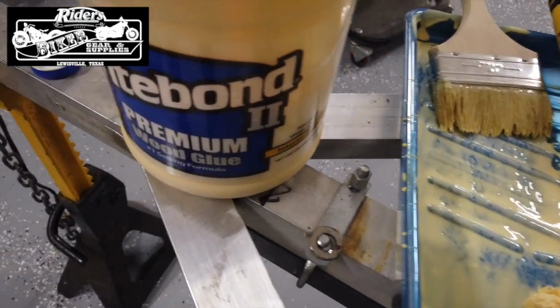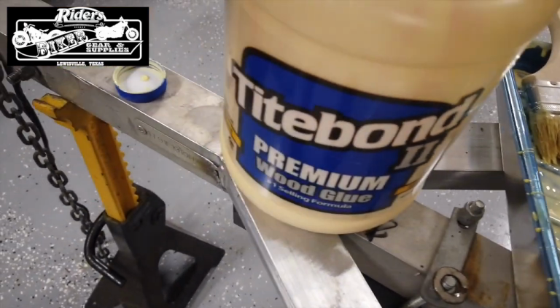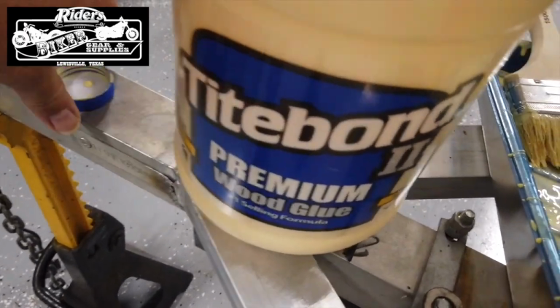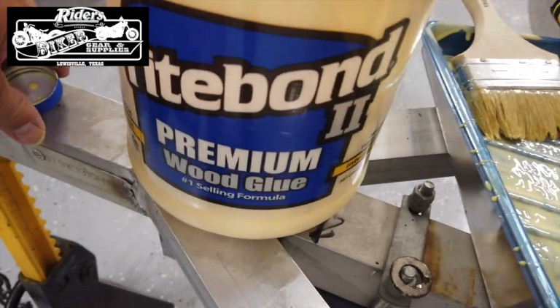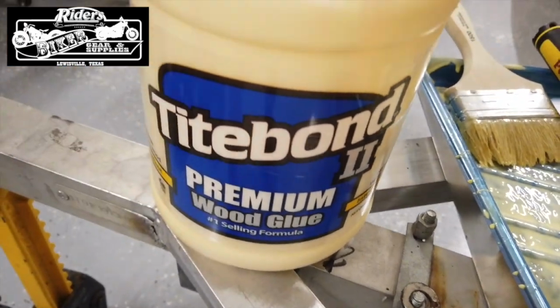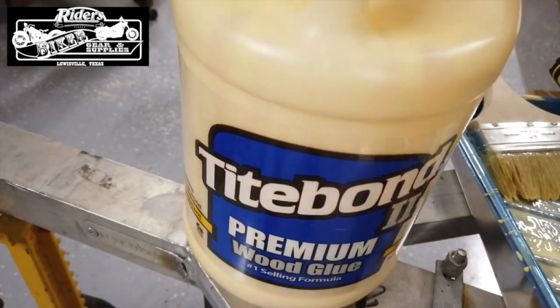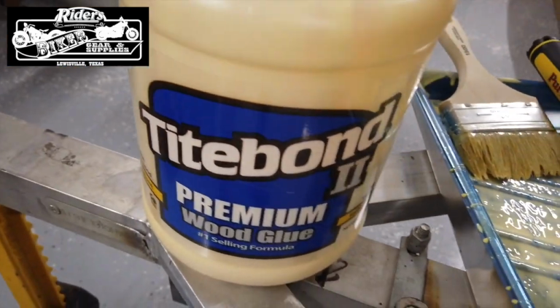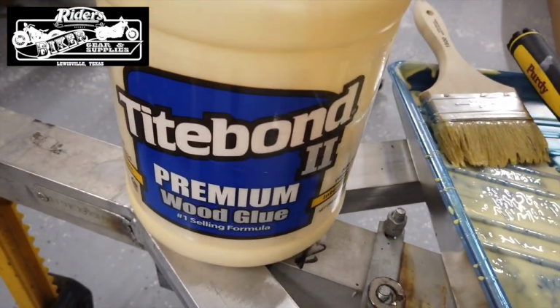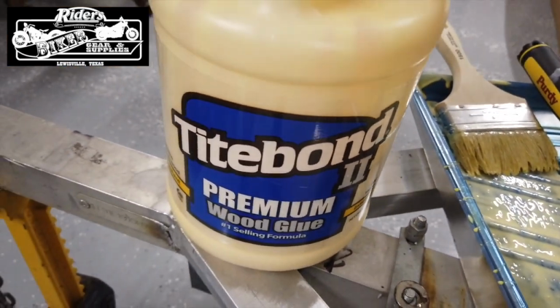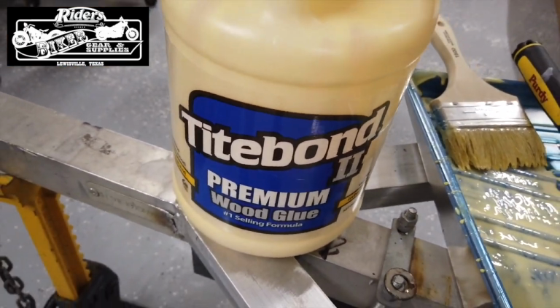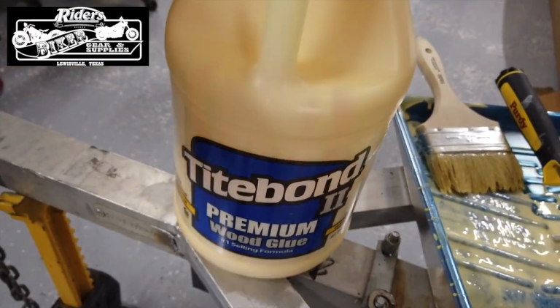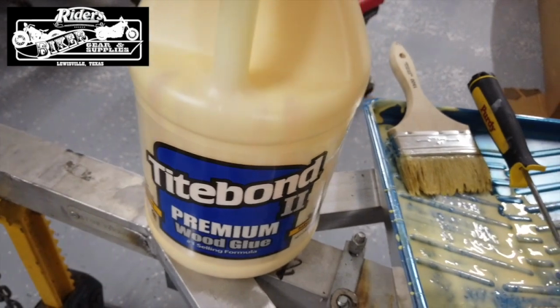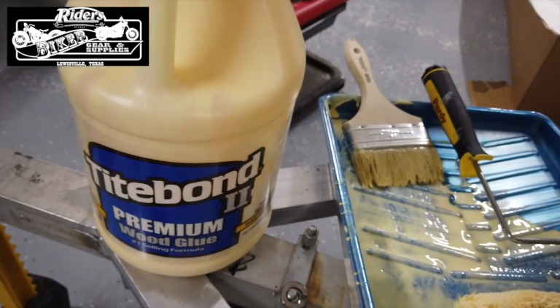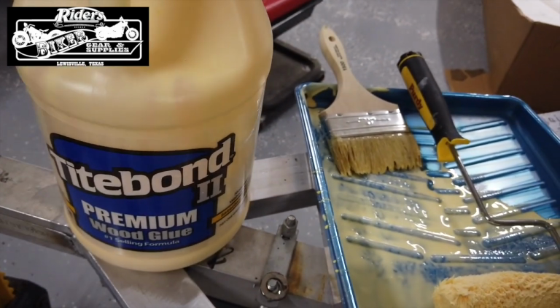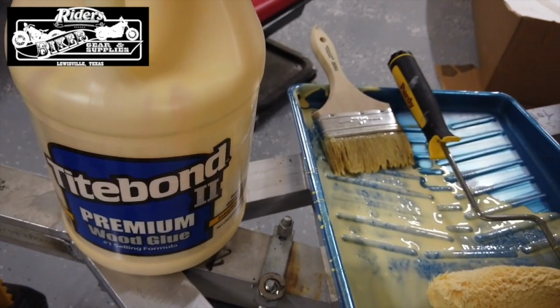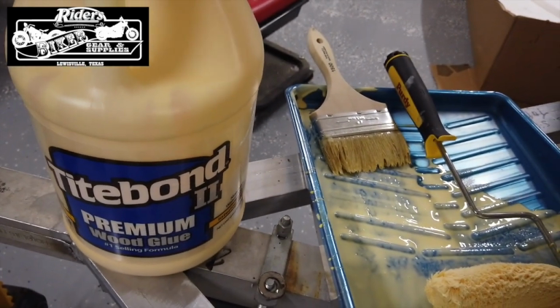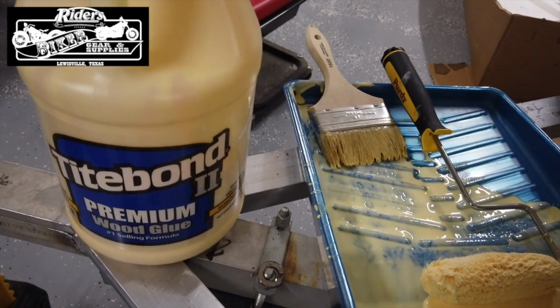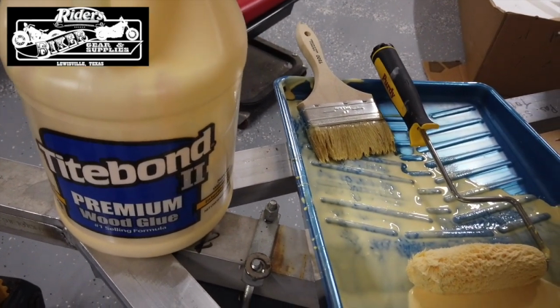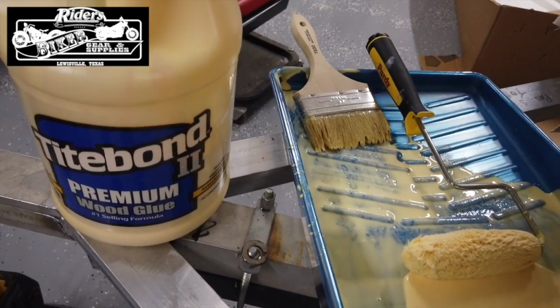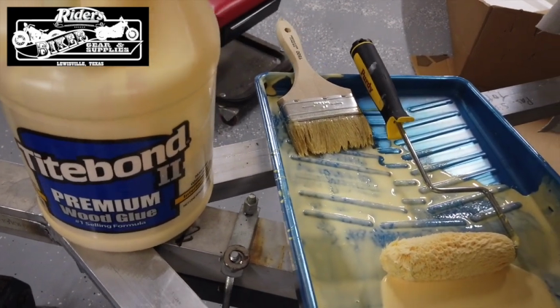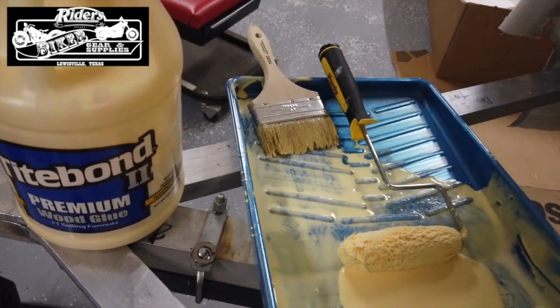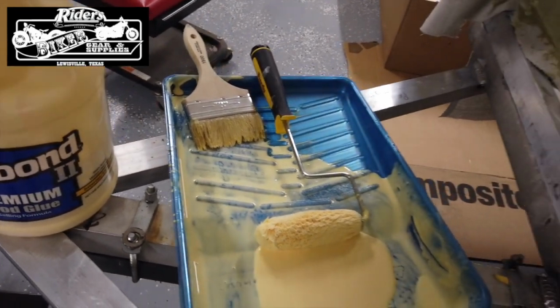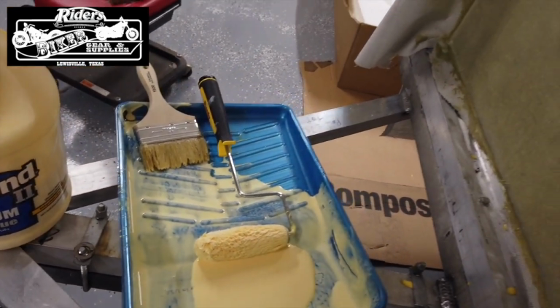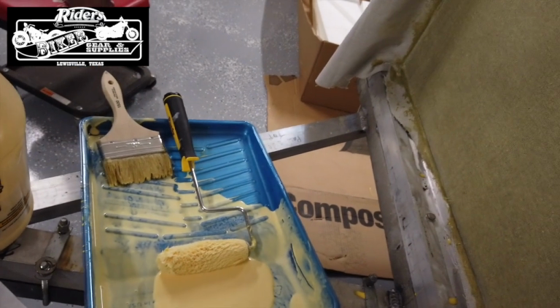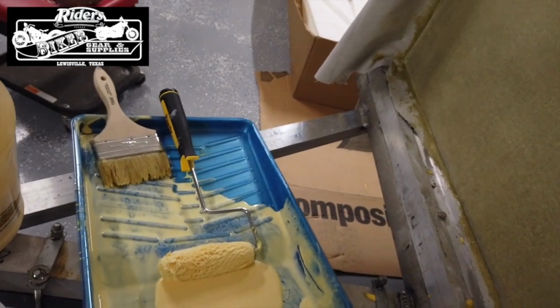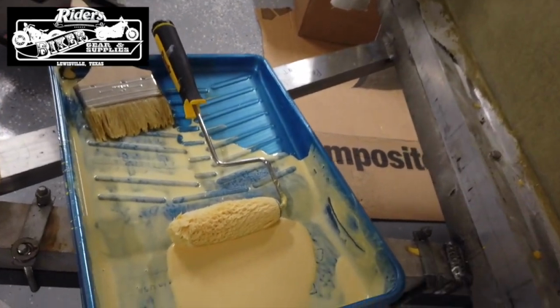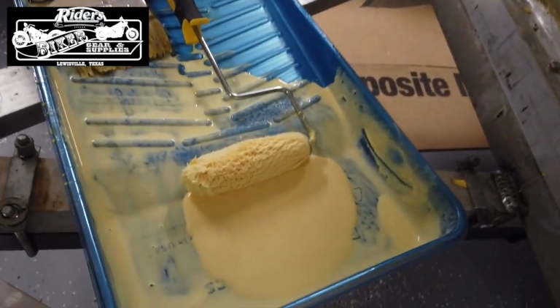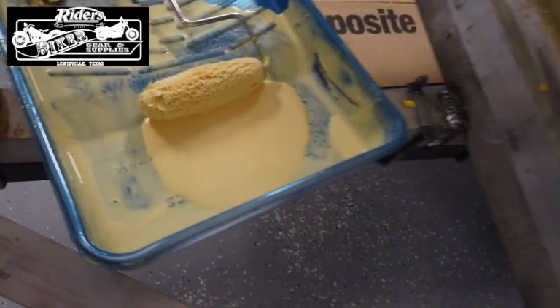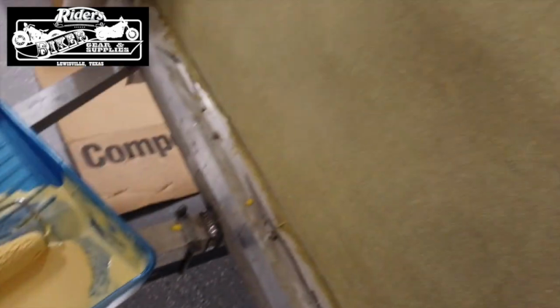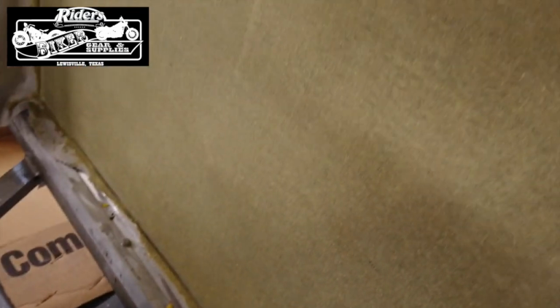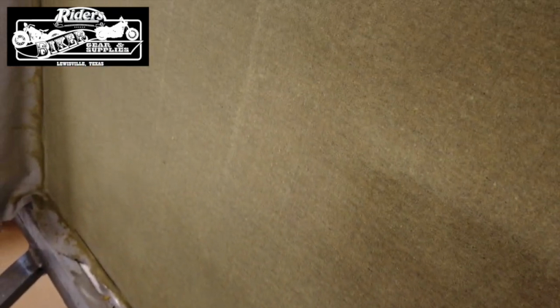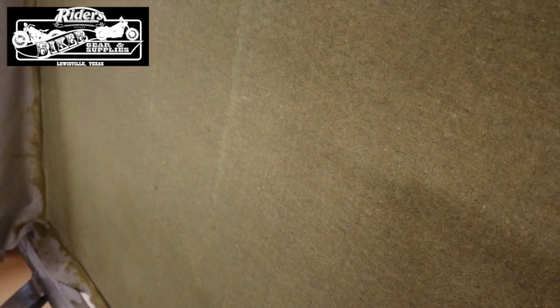This is the Titebond II premium wood glue. It's weatherproof, and it gets even more weatherproof once you paint it.